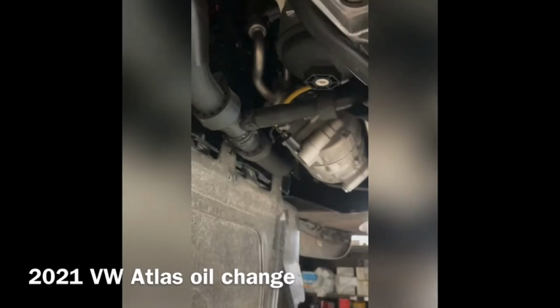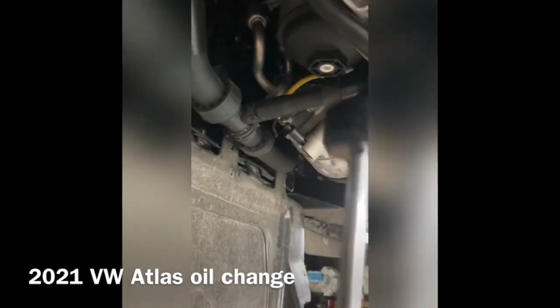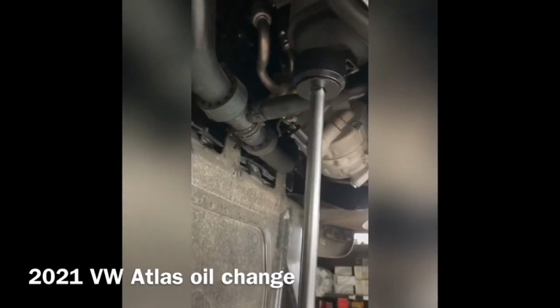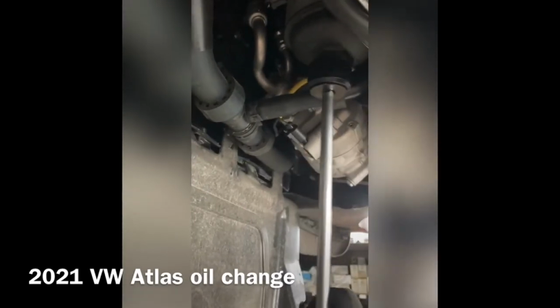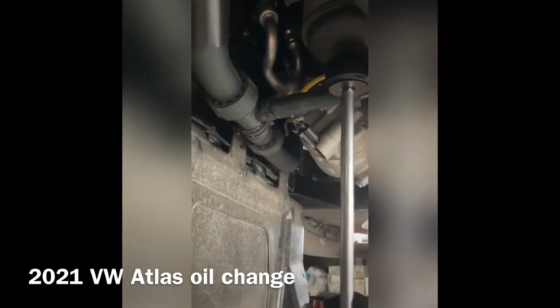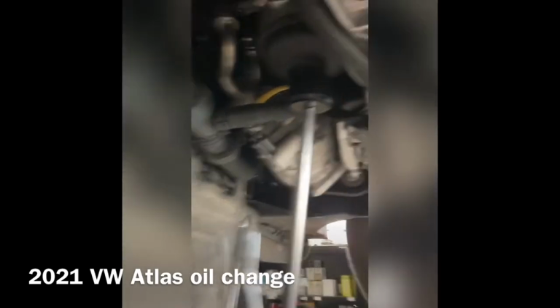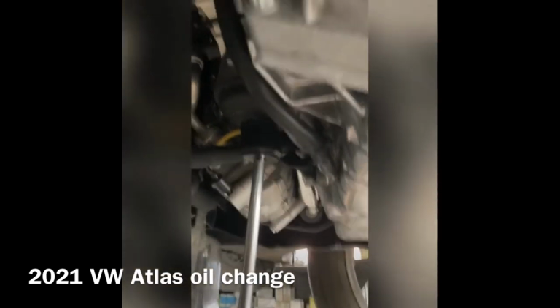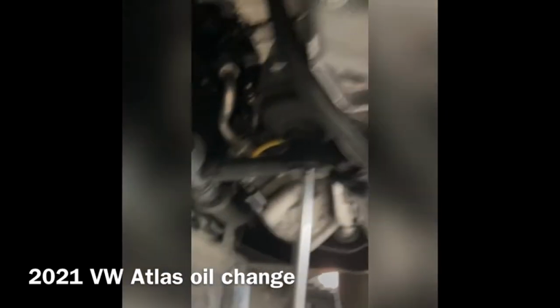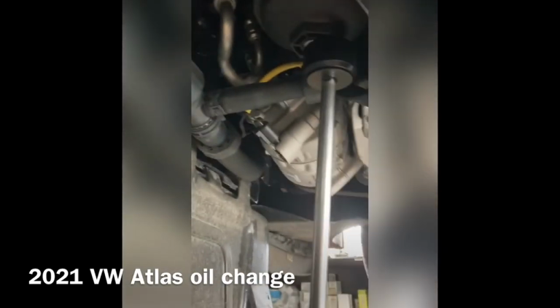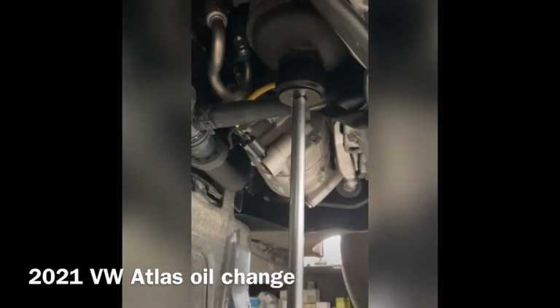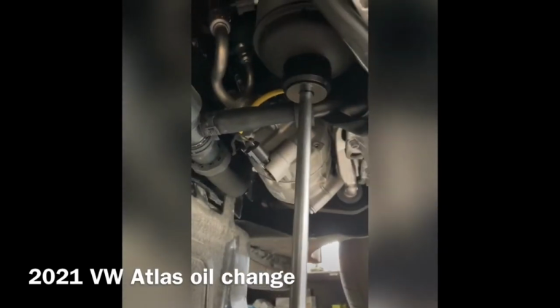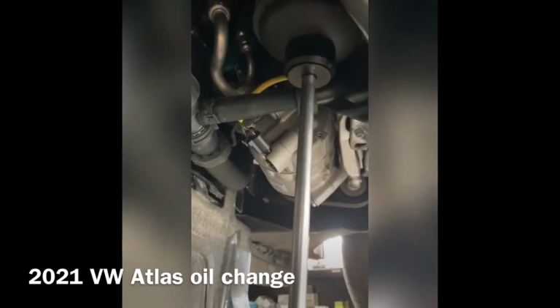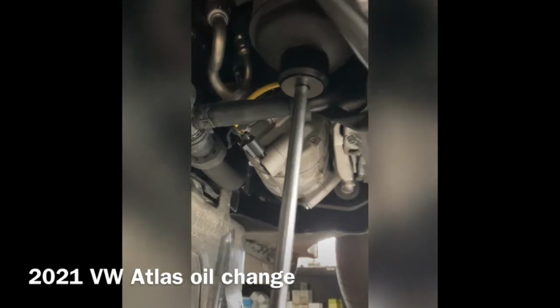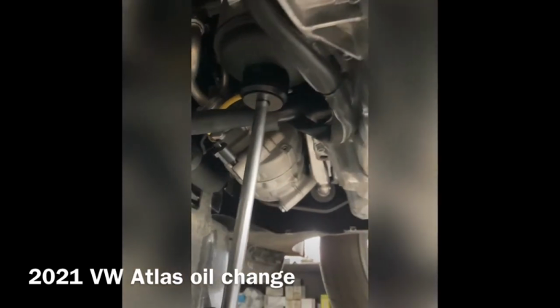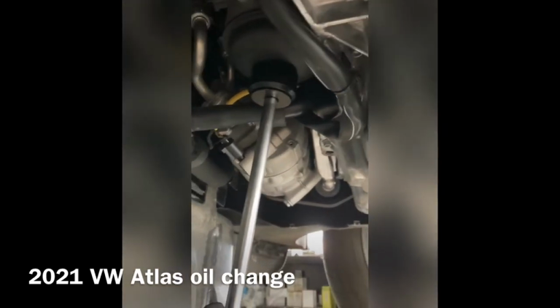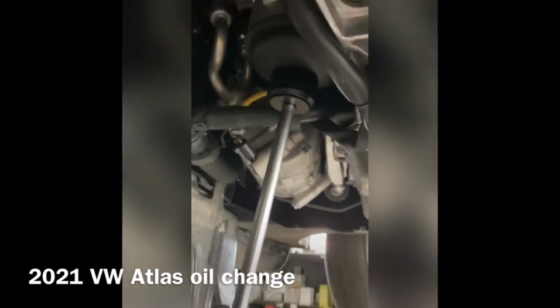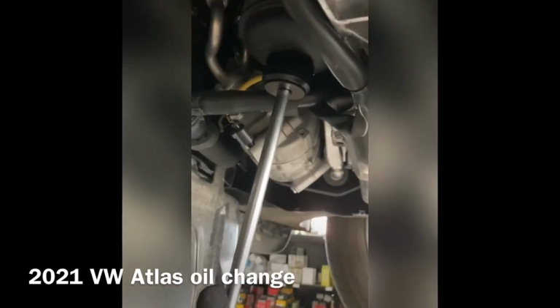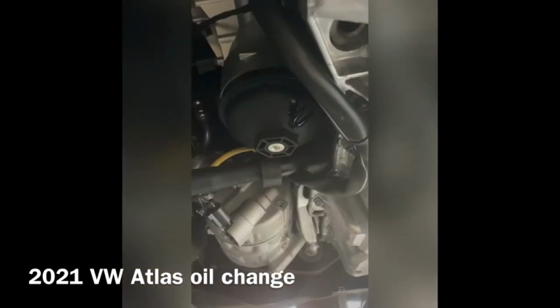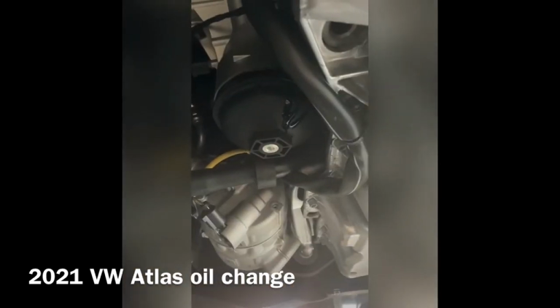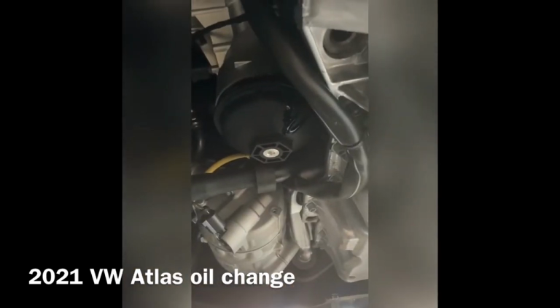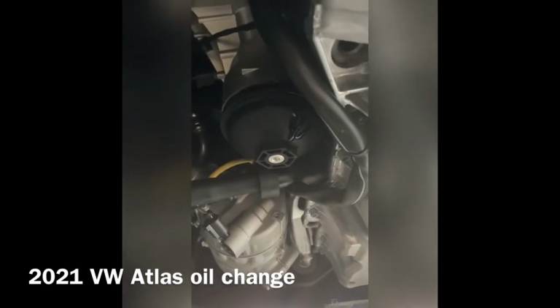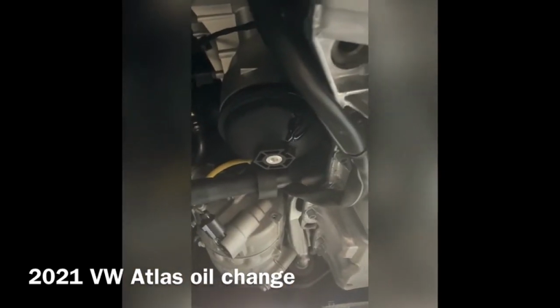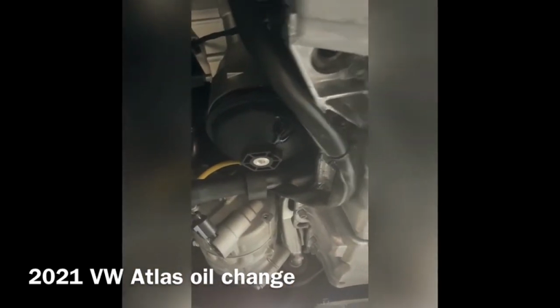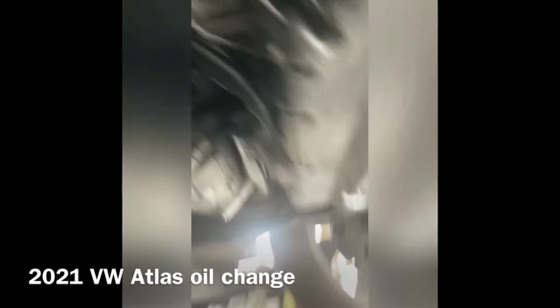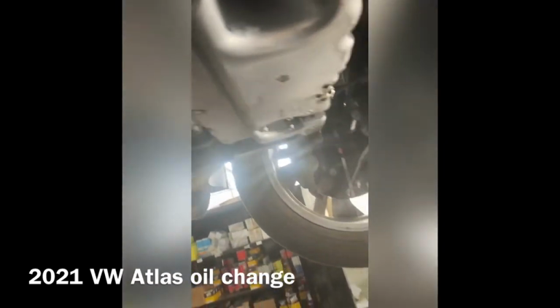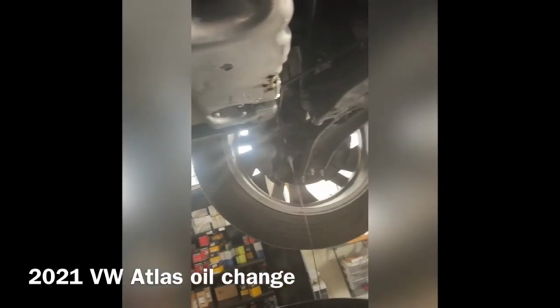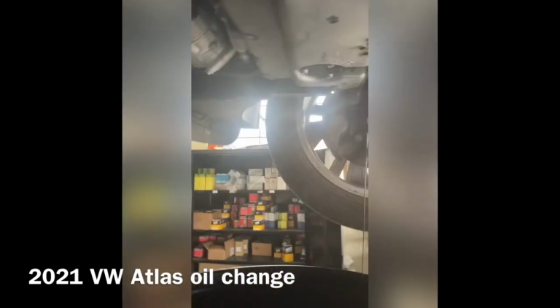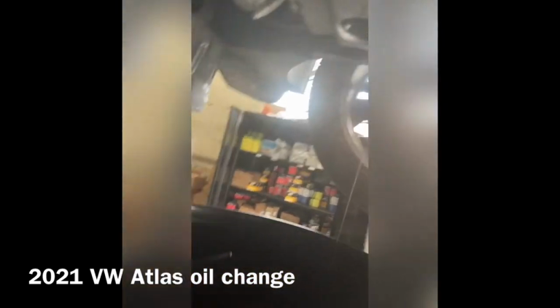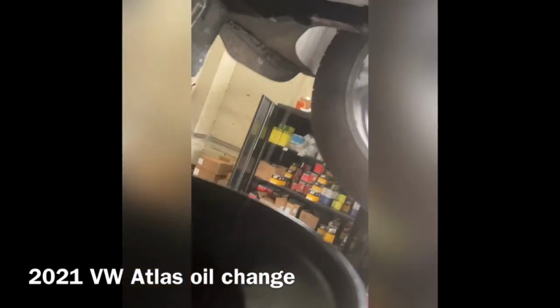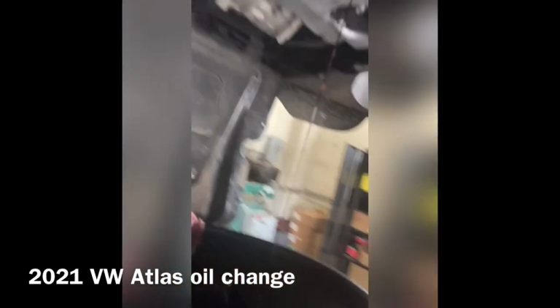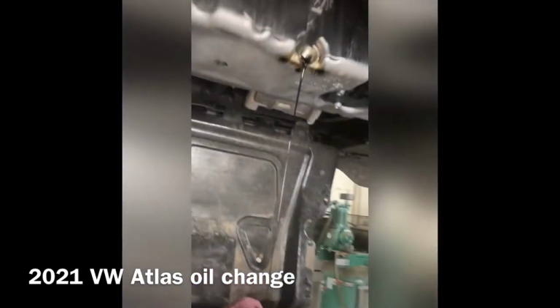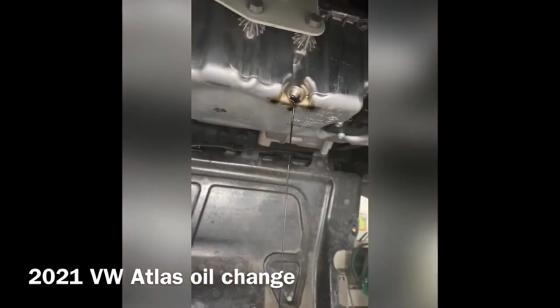And that's where it's at right there. Loosen it up, let it drain out a little bit. Got the oil drain plug — drain out the oil pan.